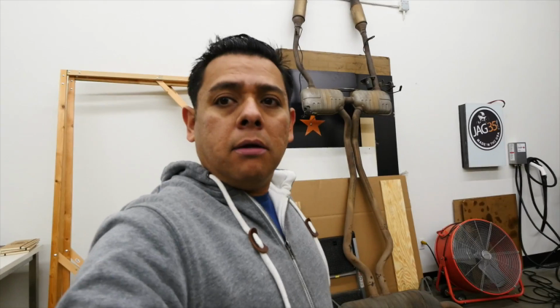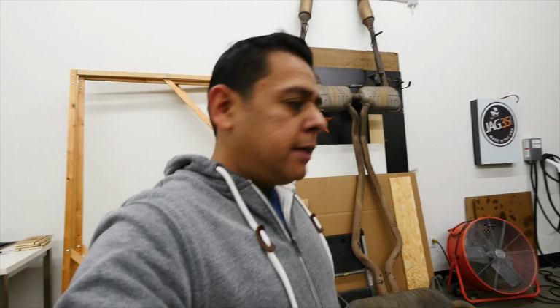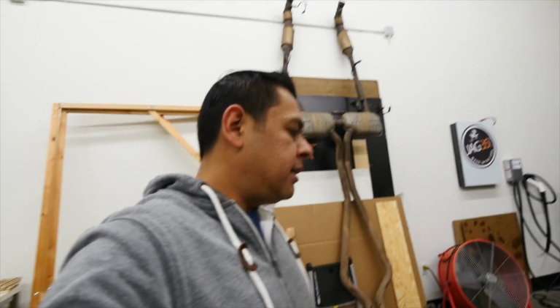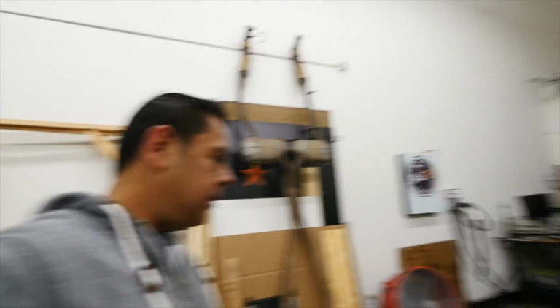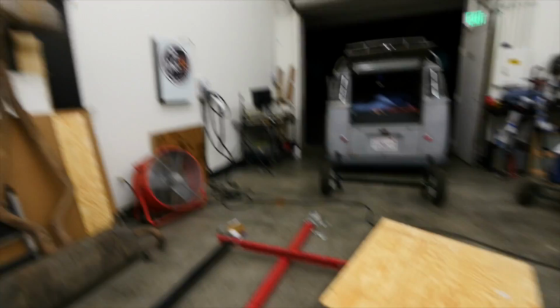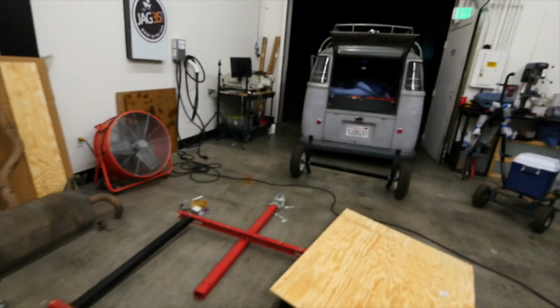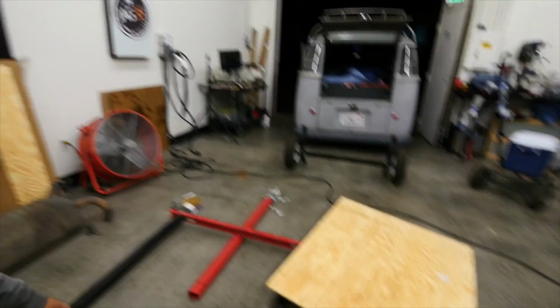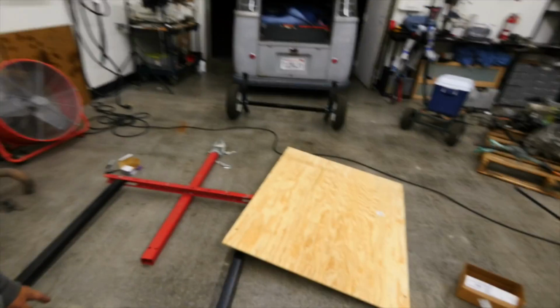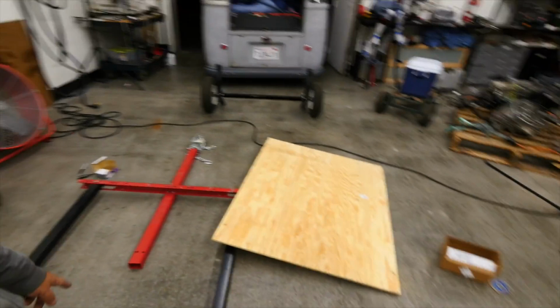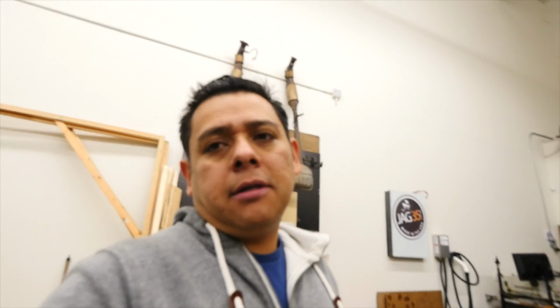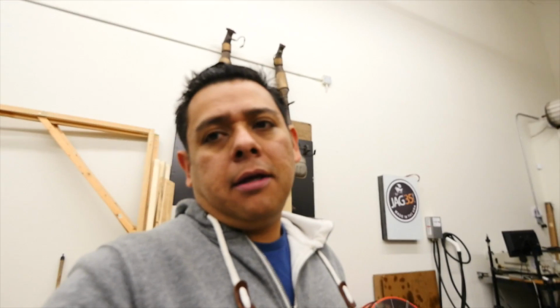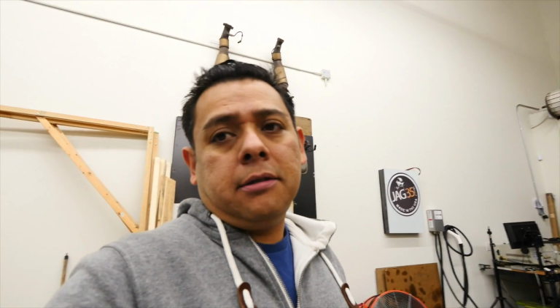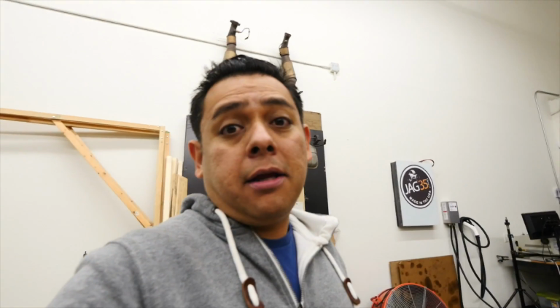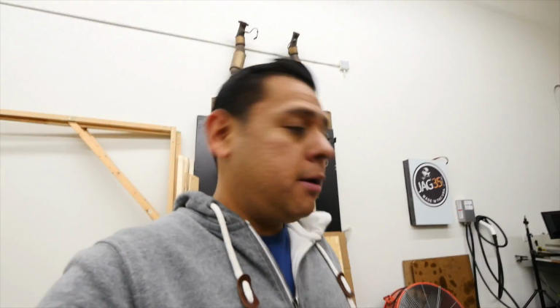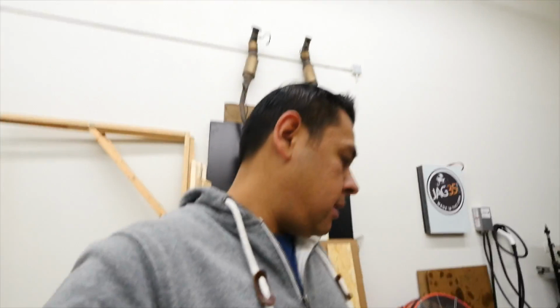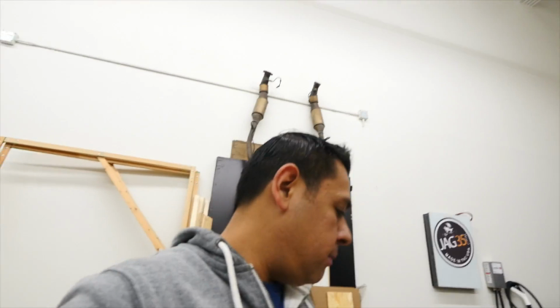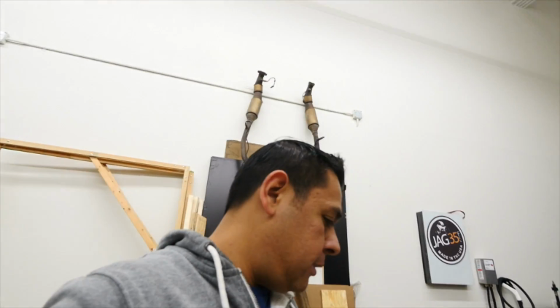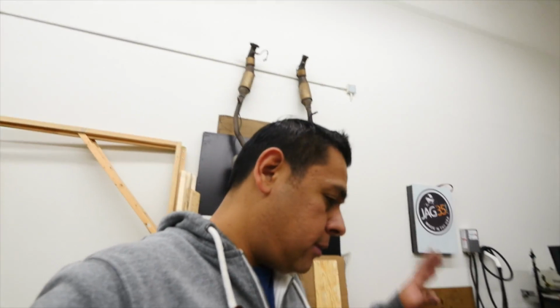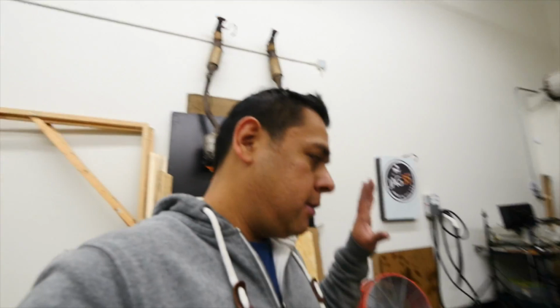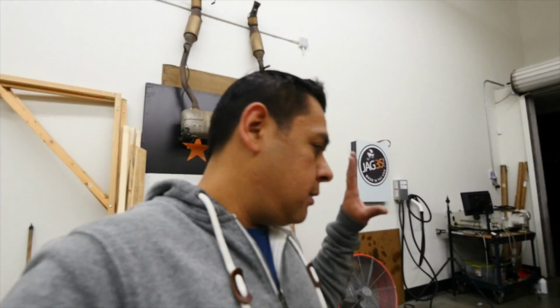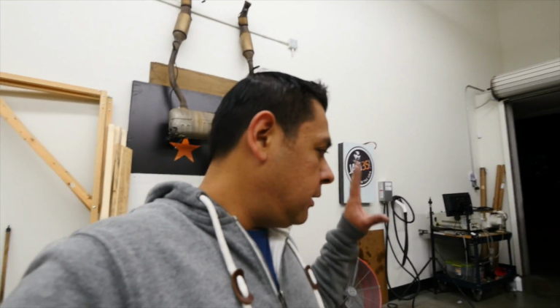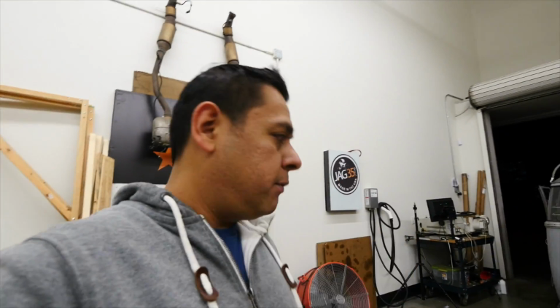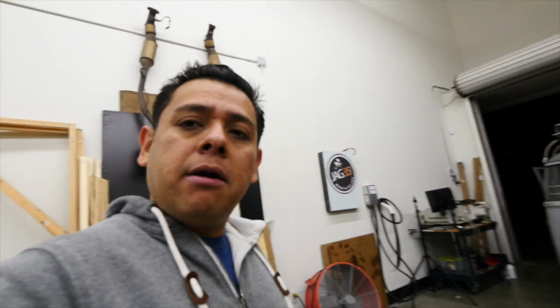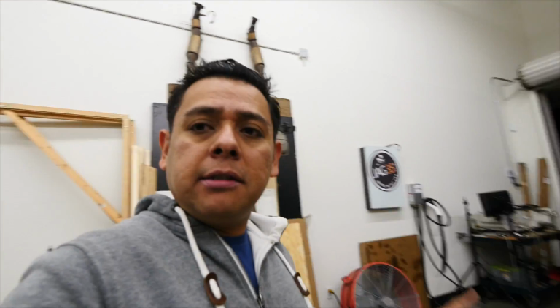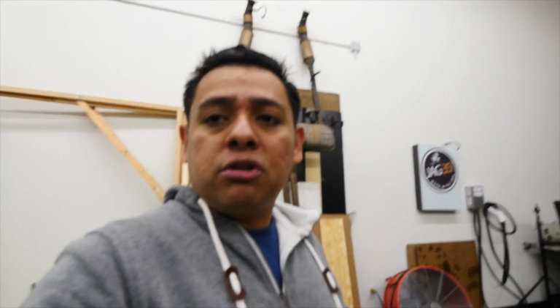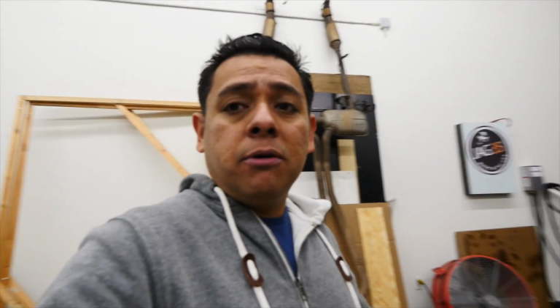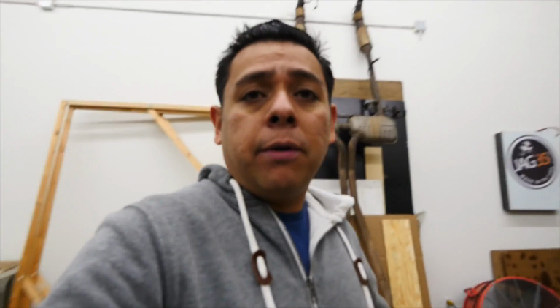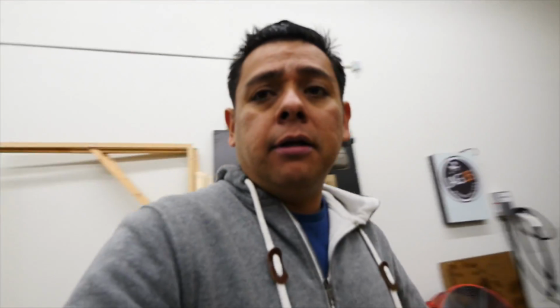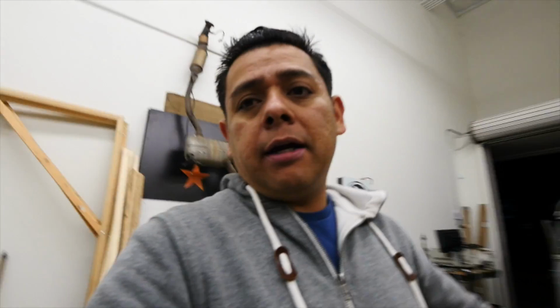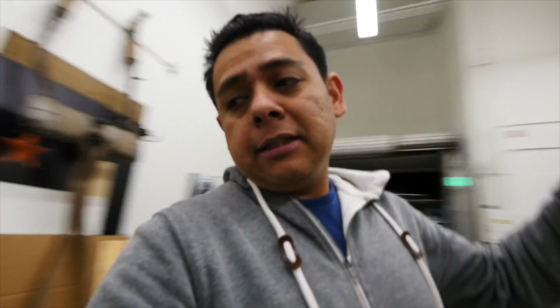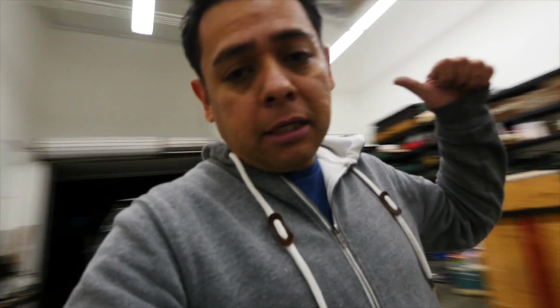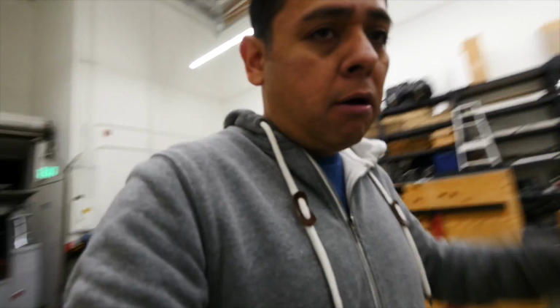Alright, it's coming along. Here's the trailer. It's taking longer than I thought, but I think from here on it's going to start moving quicker. Alright, let's keep going.